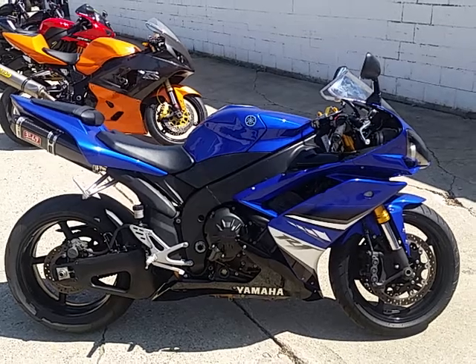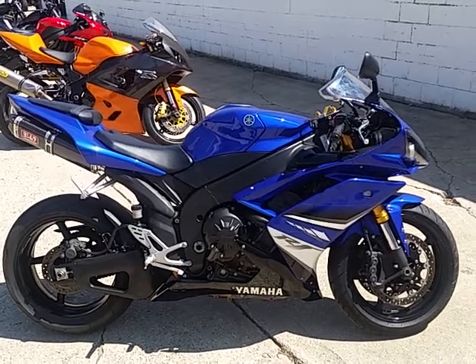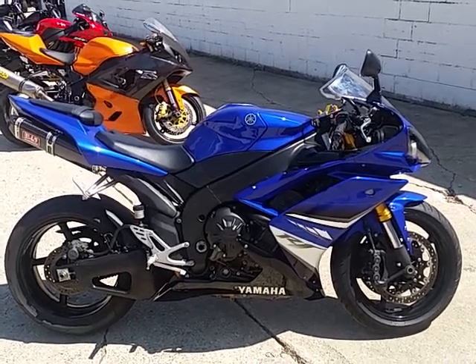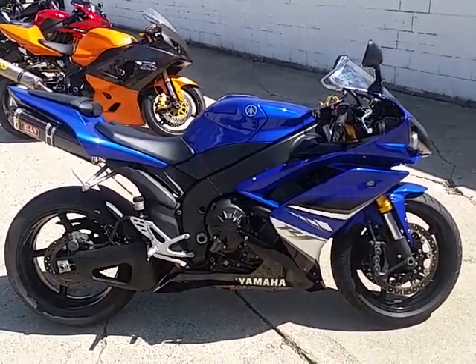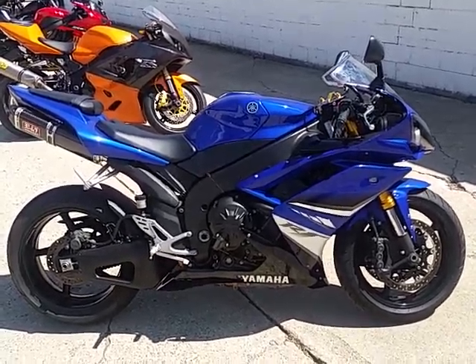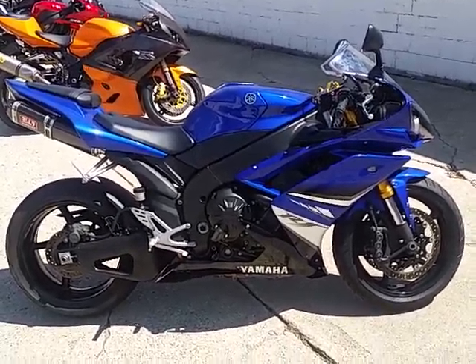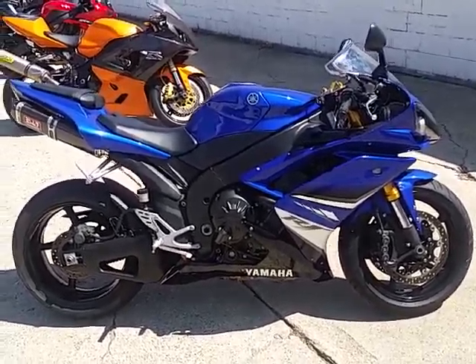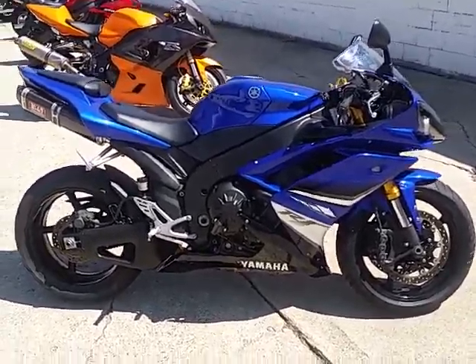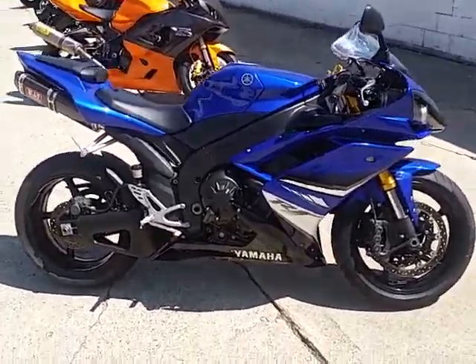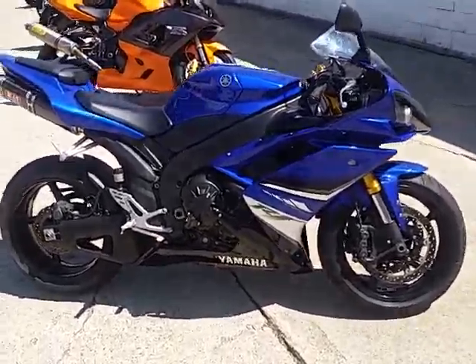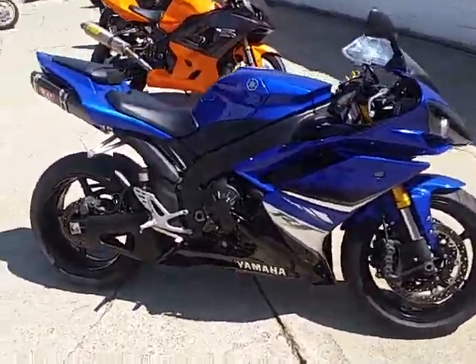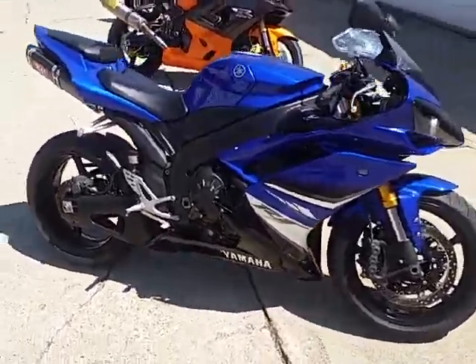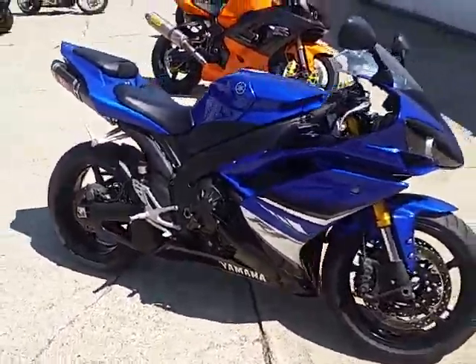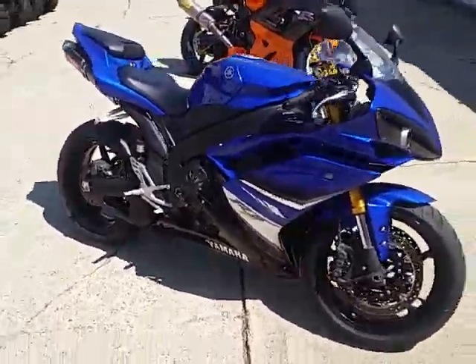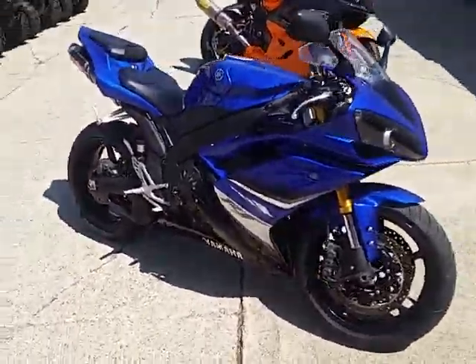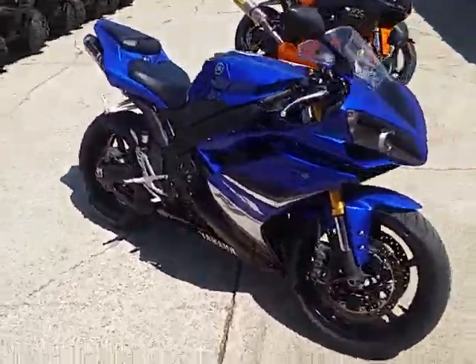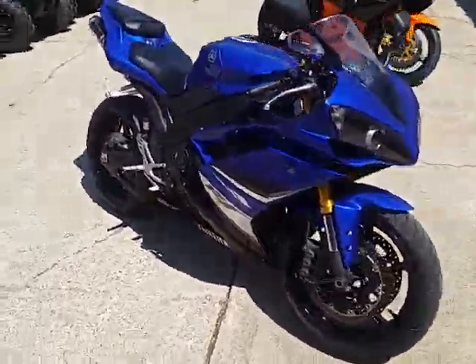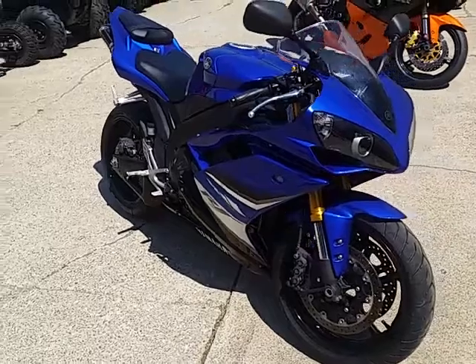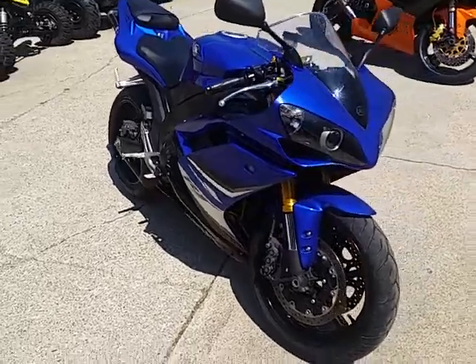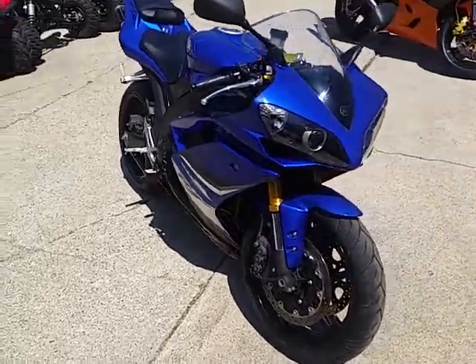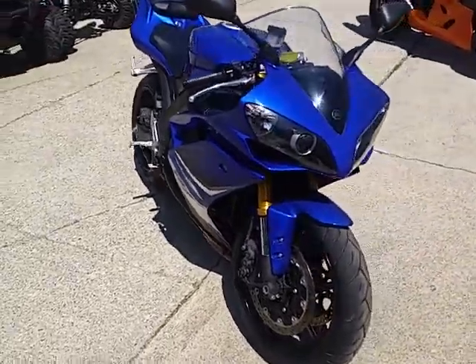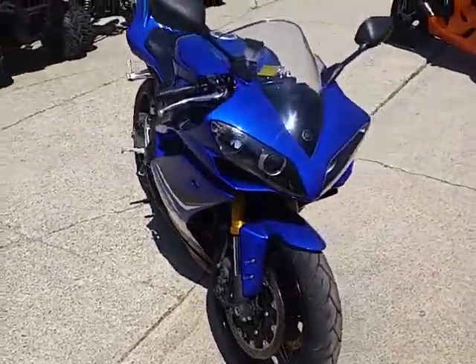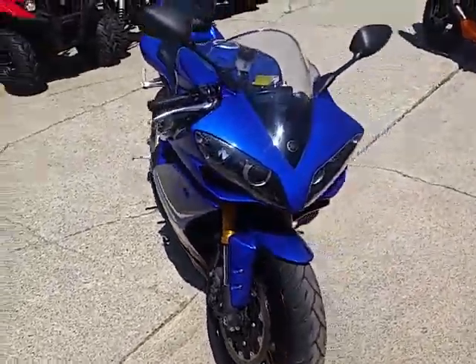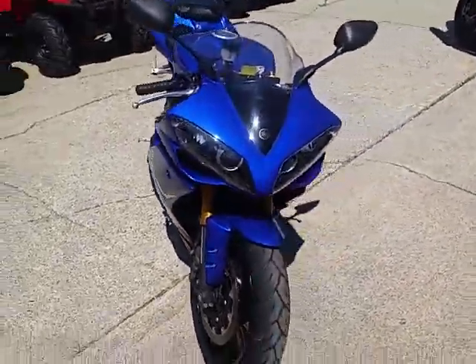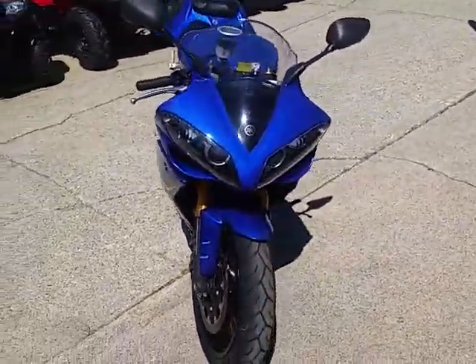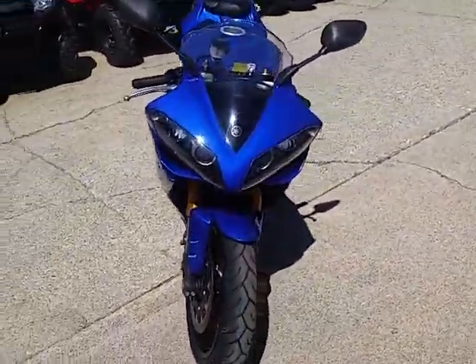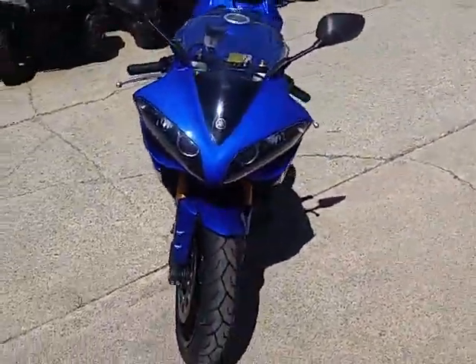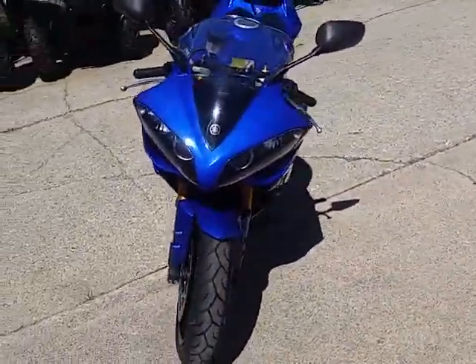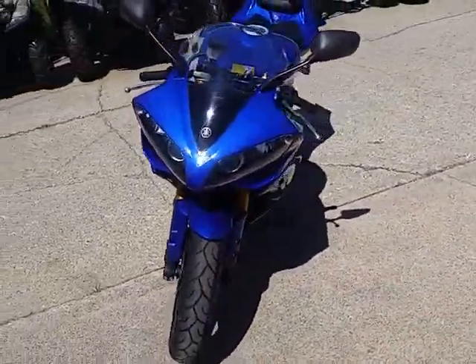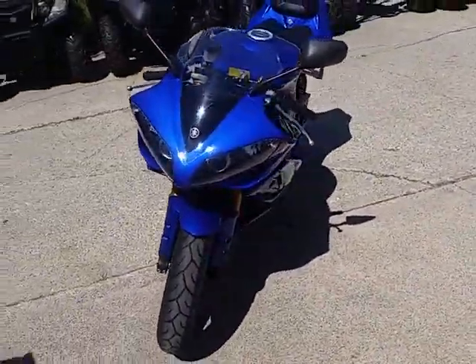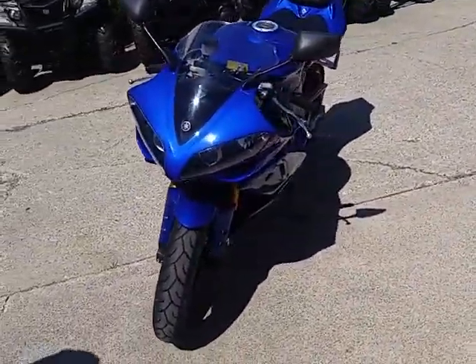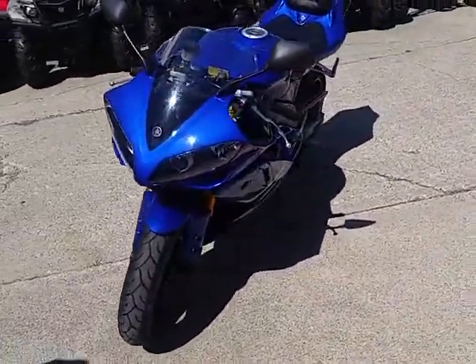Today at Approval Powersports, we got a 2008 Yamaha R1 Crosch Racket for sale with only 17,644 miles. No dents, no dings, and no scratches.